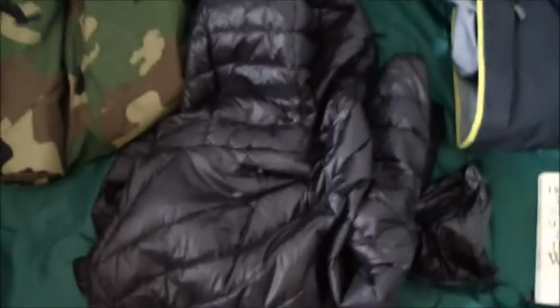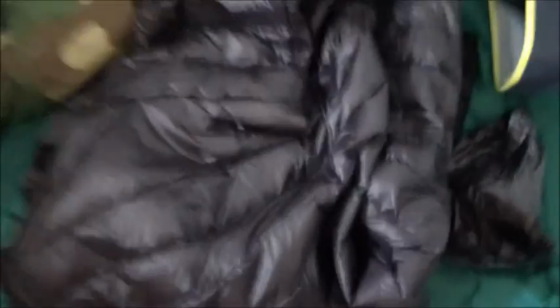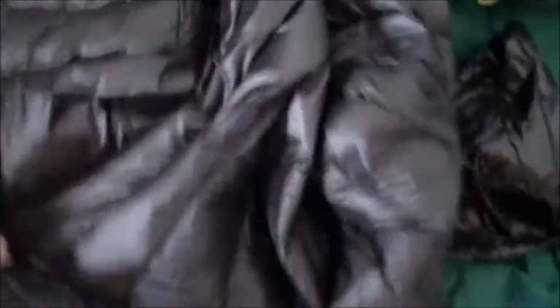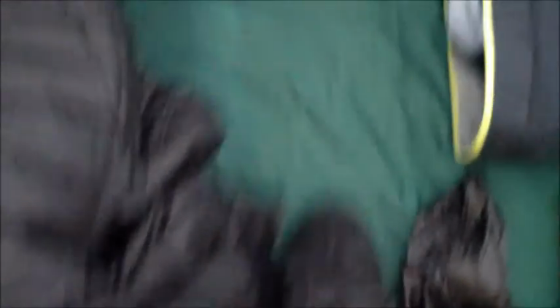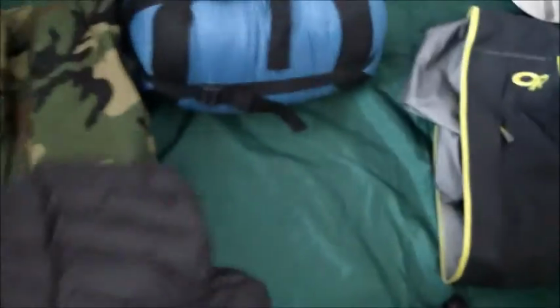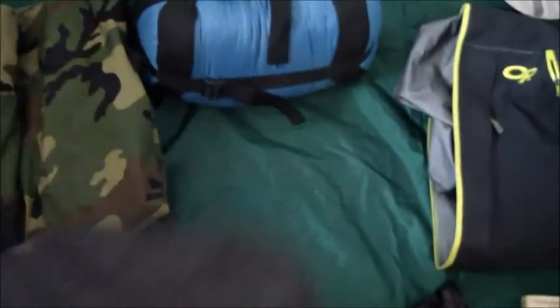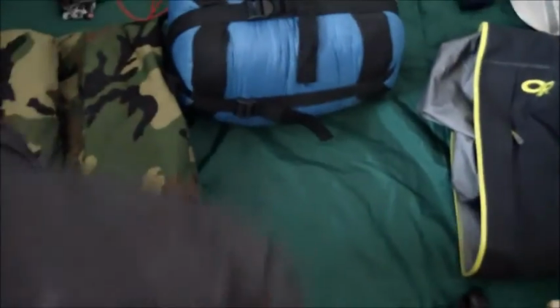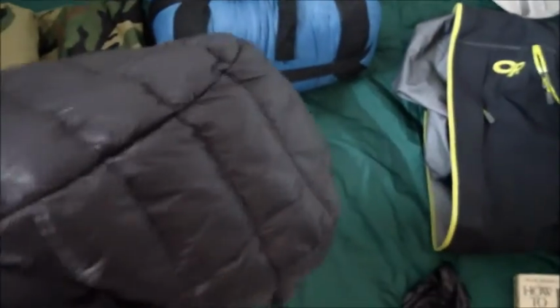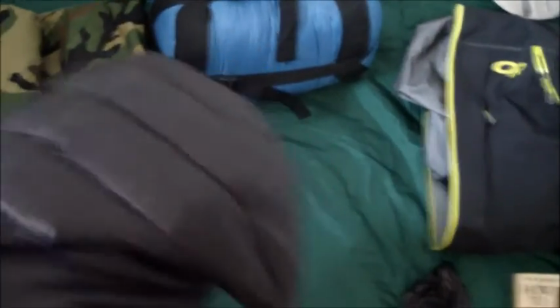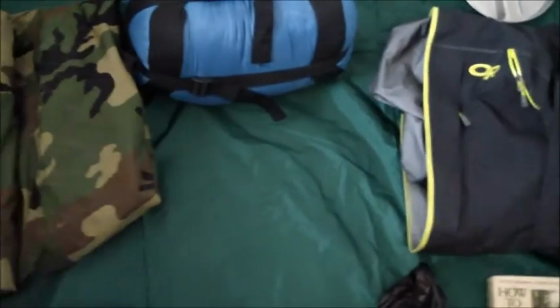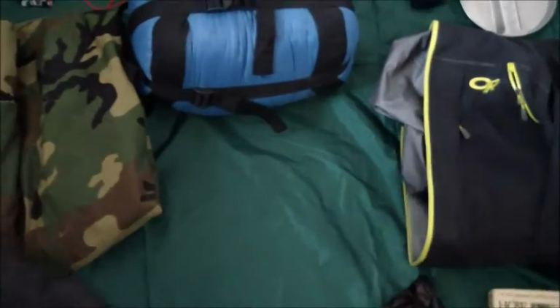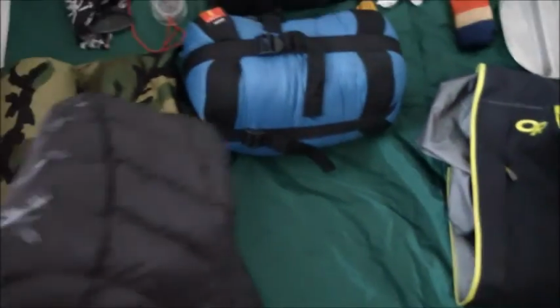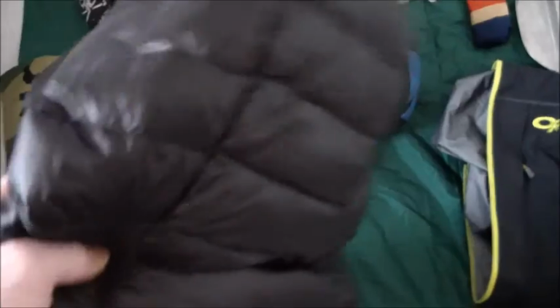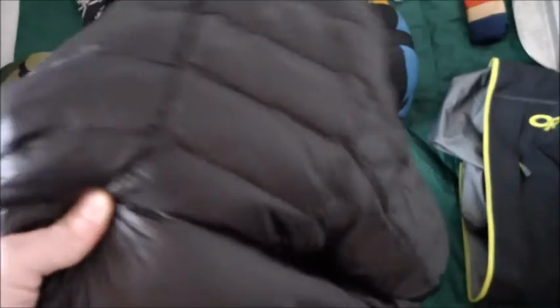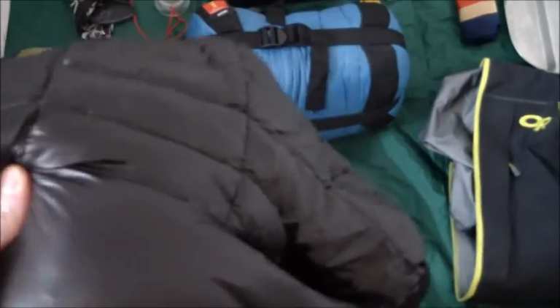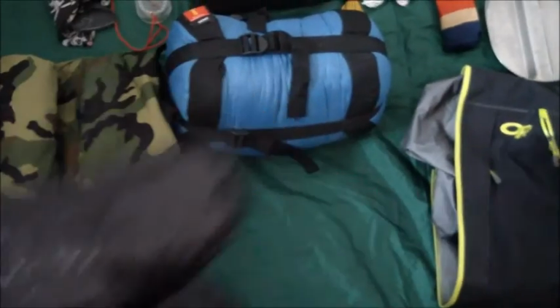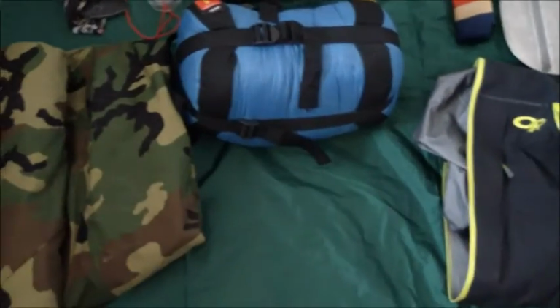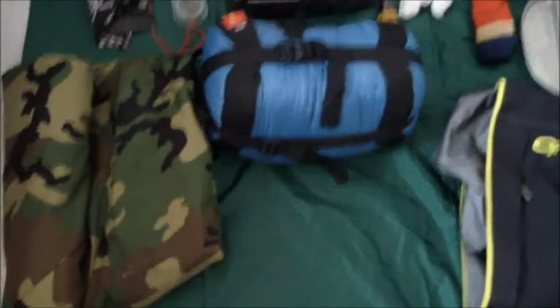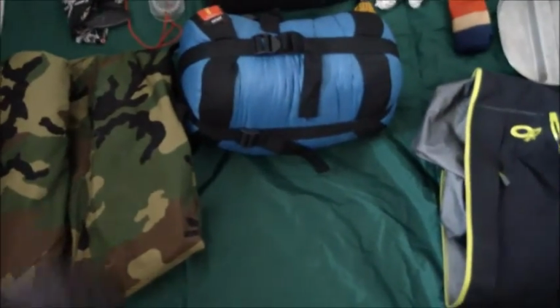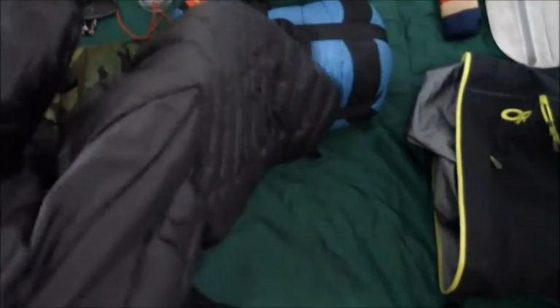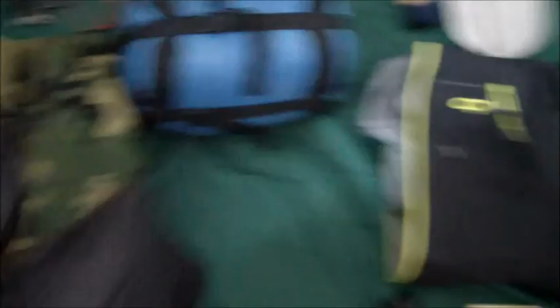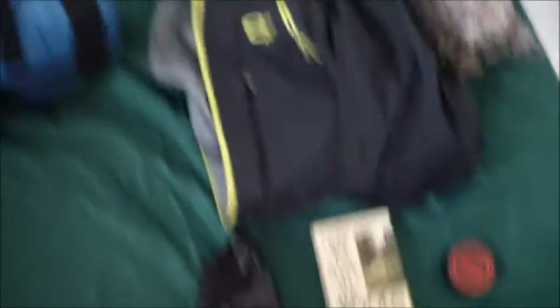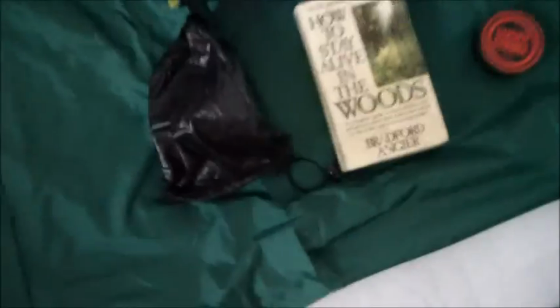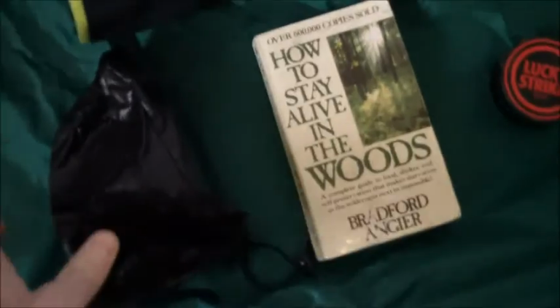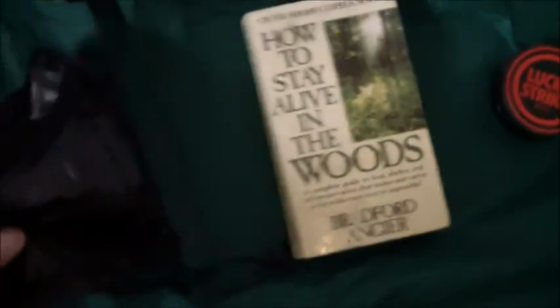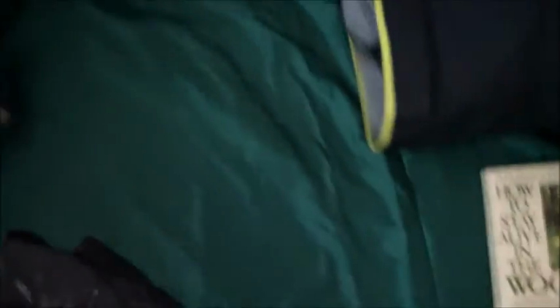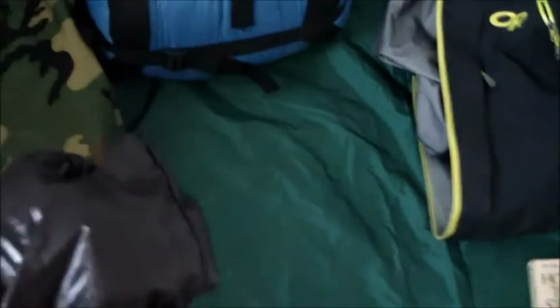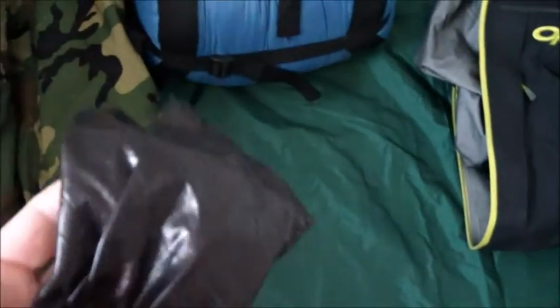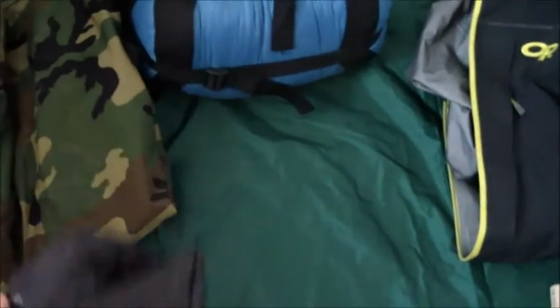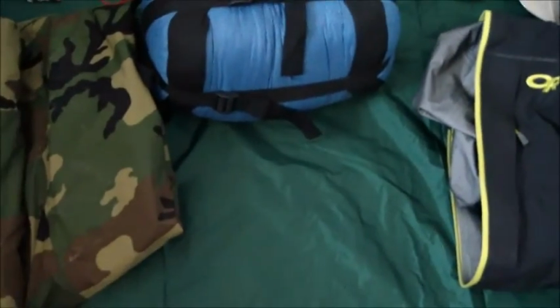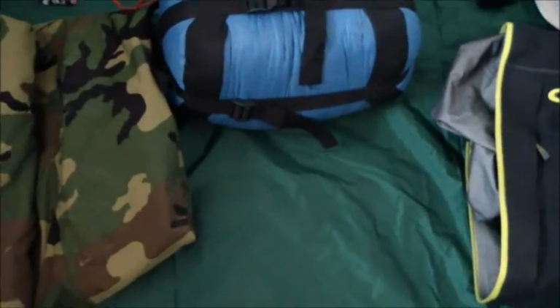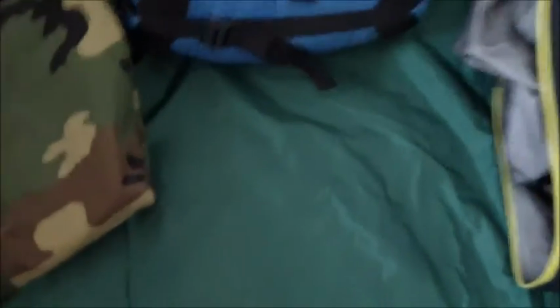I have a down jacket, just a very lightweight jacket. You can put it into this bag so it stuffs up pretty small.